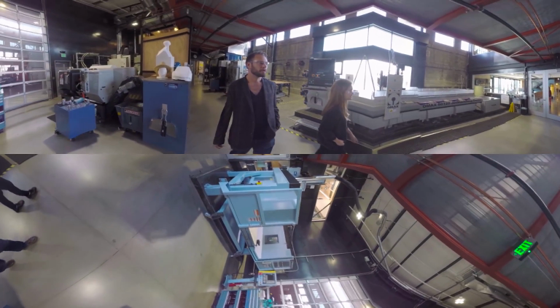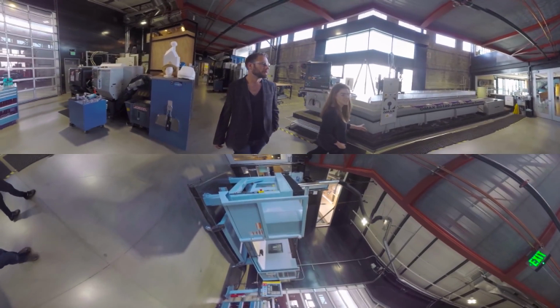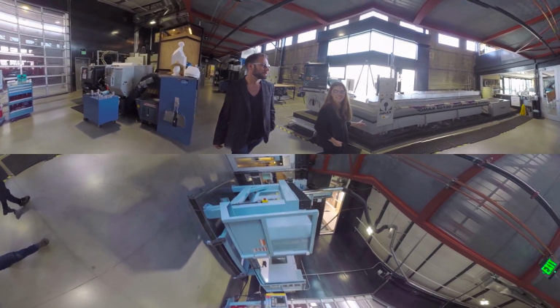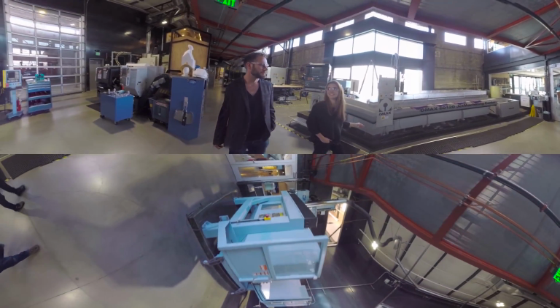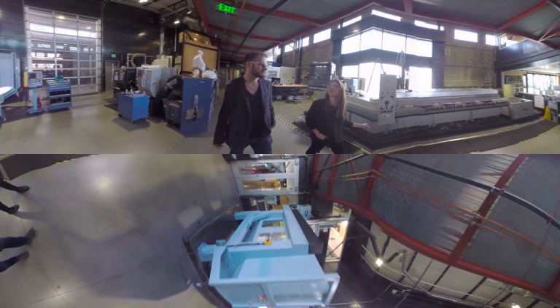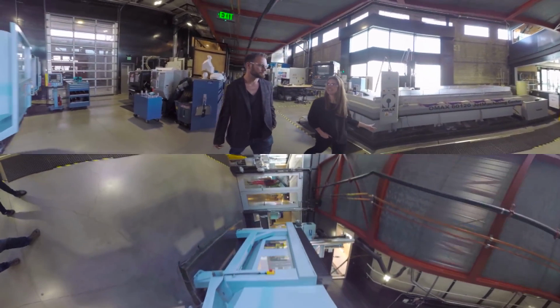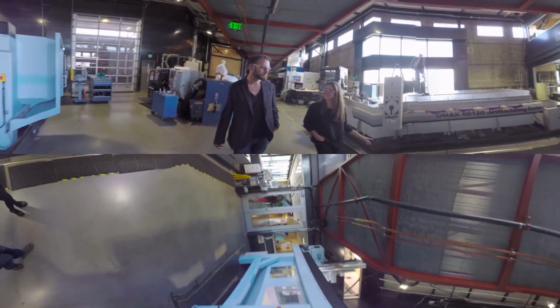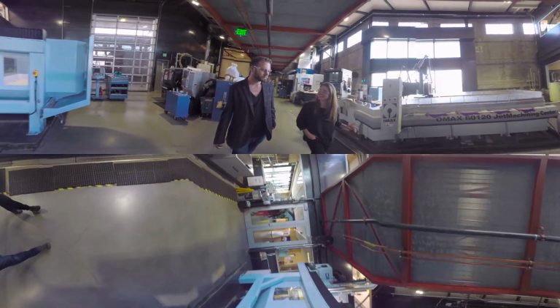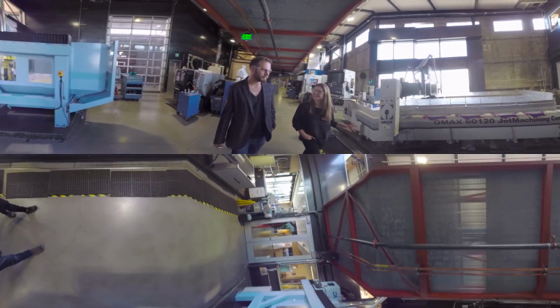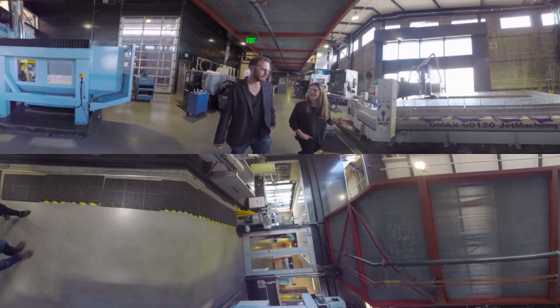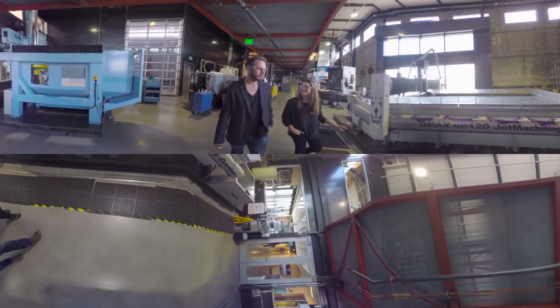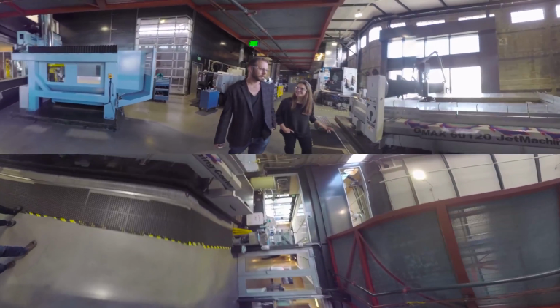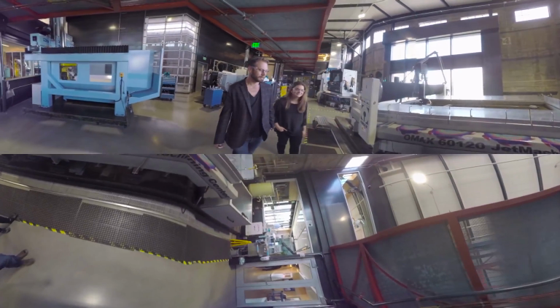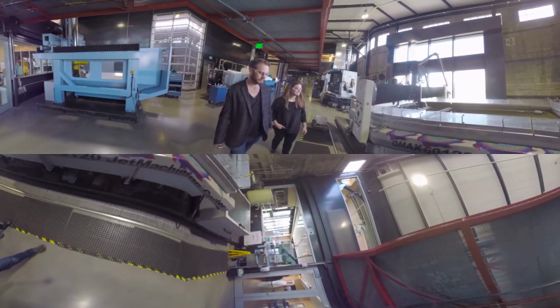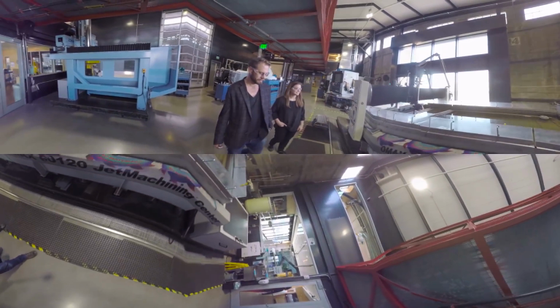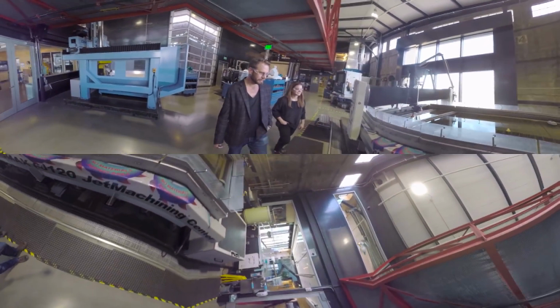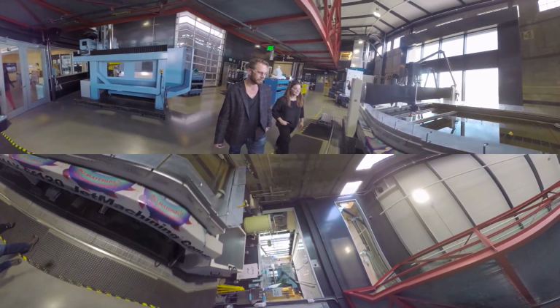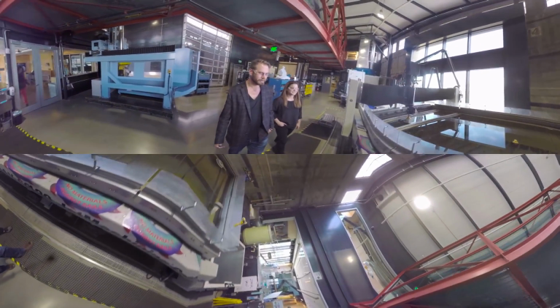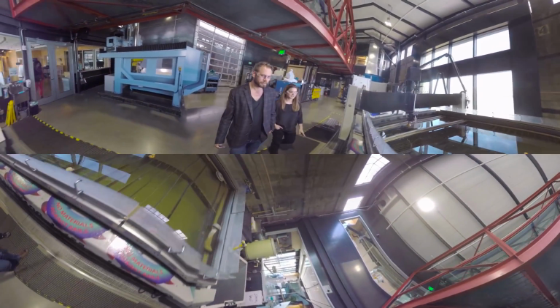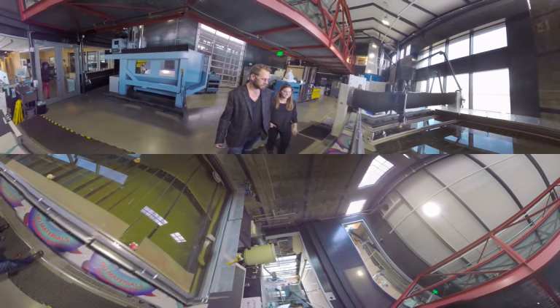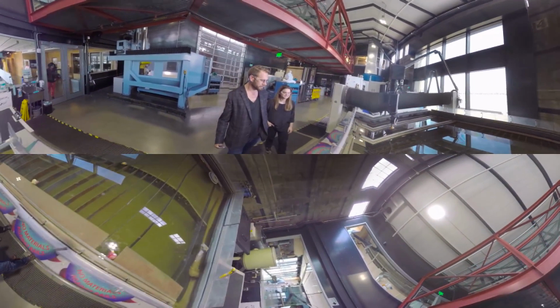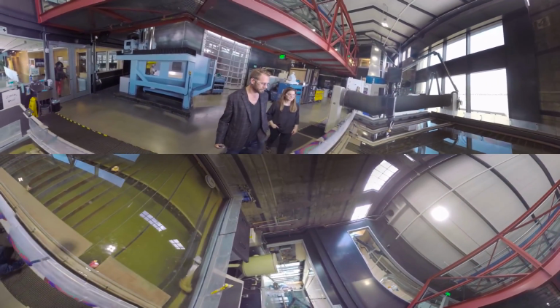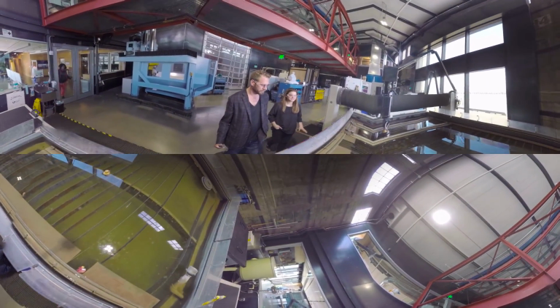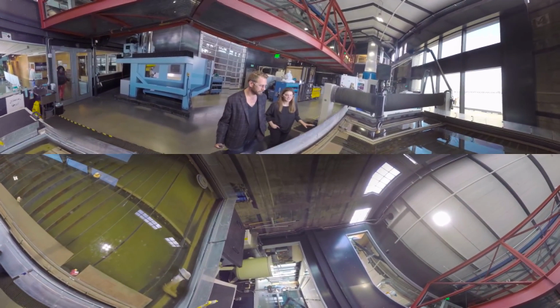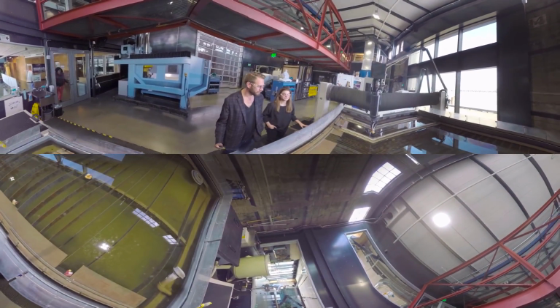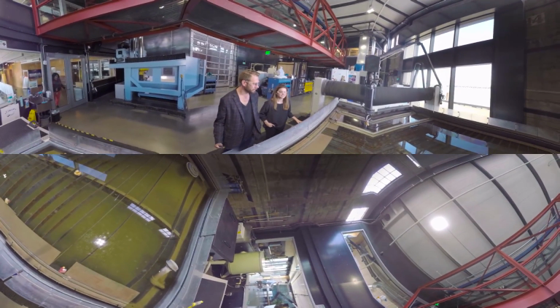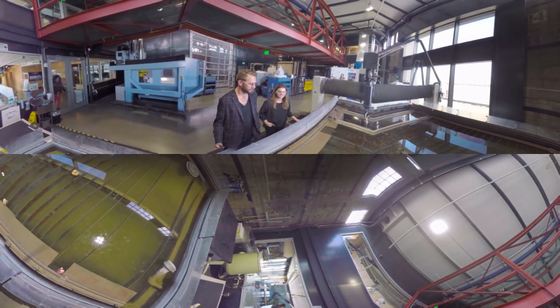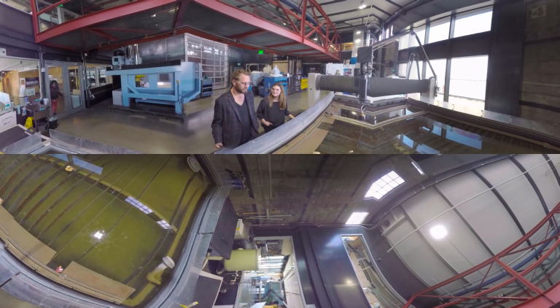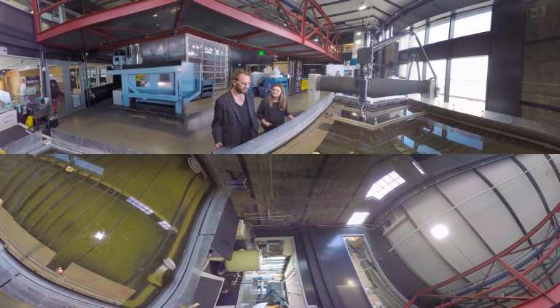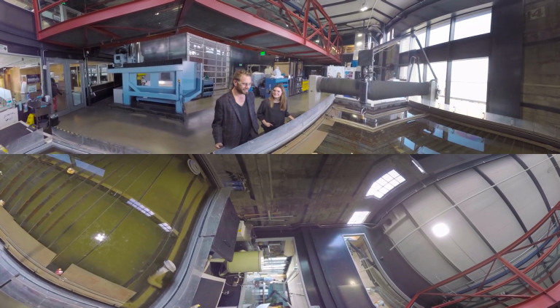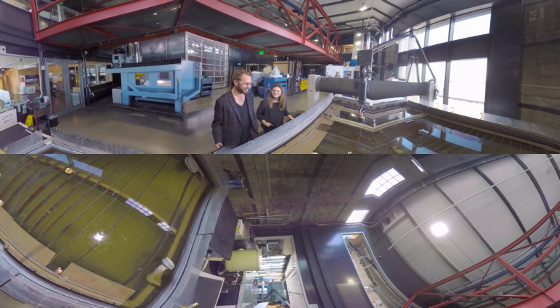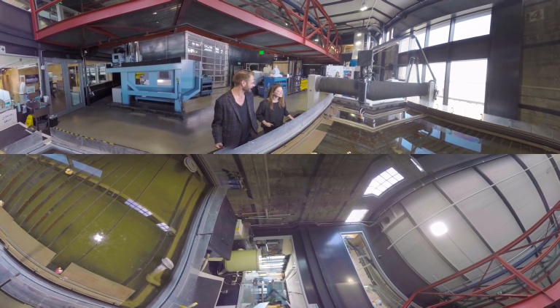The water jet is also amazing — it can cut through anything: glass, marble. Someone put a vacuum cleaner on here and cut straight through it.